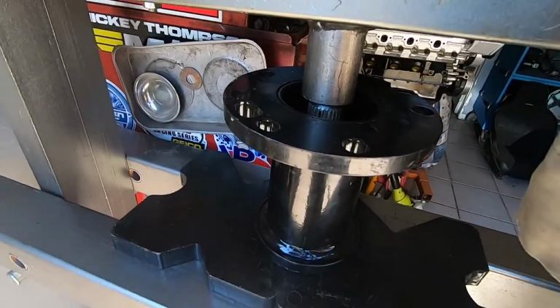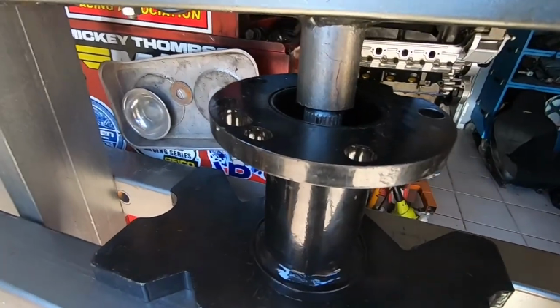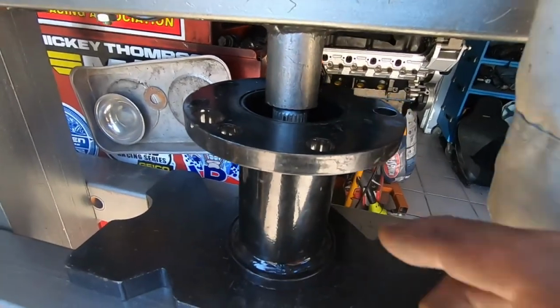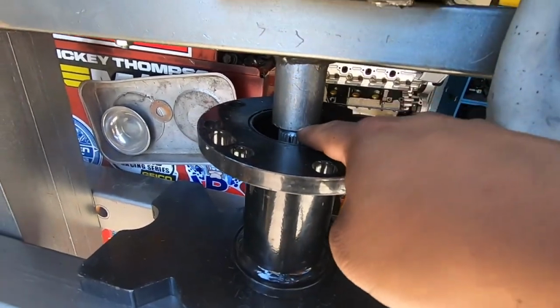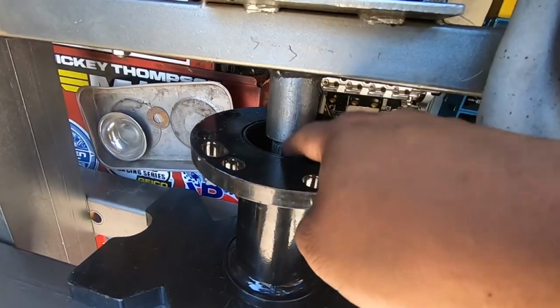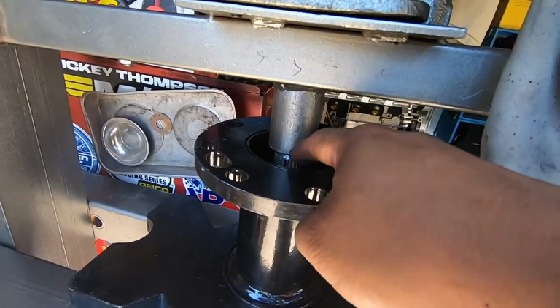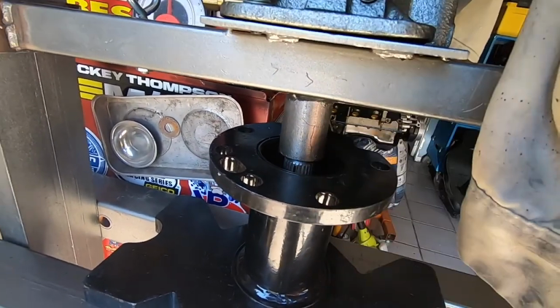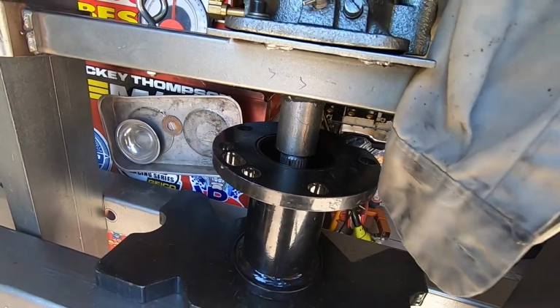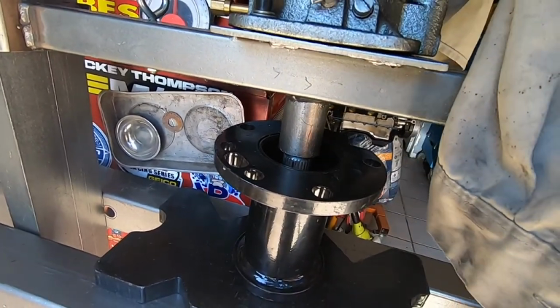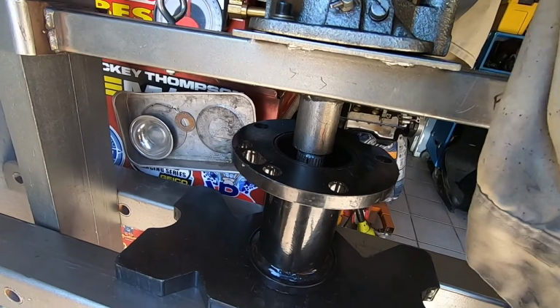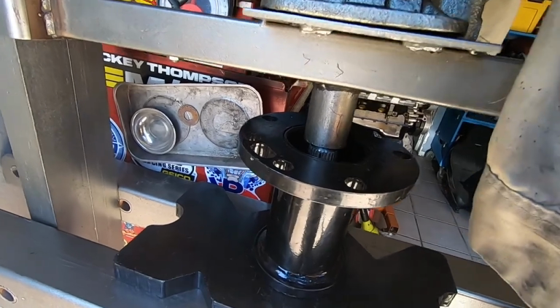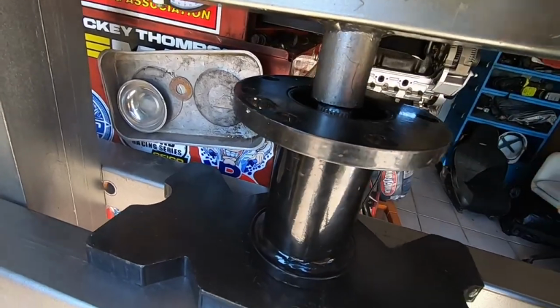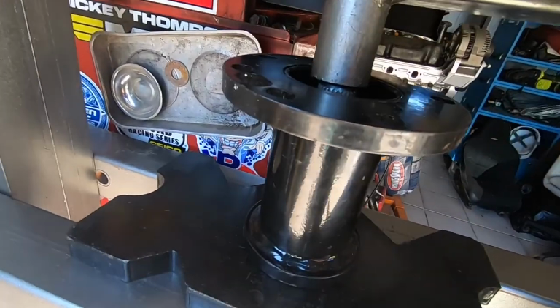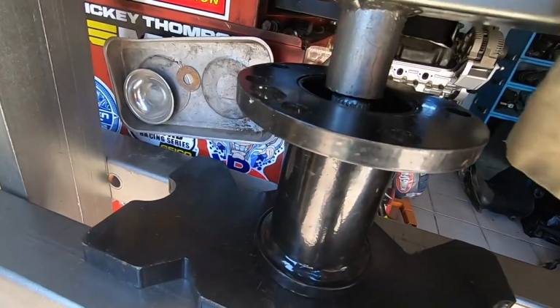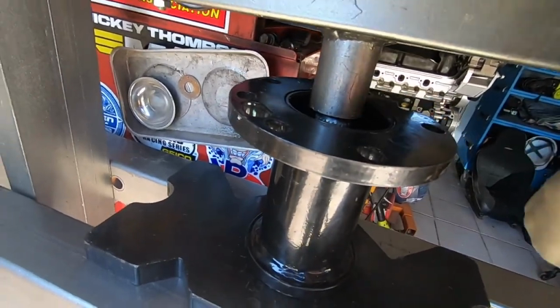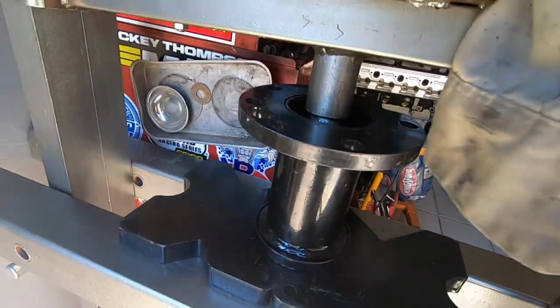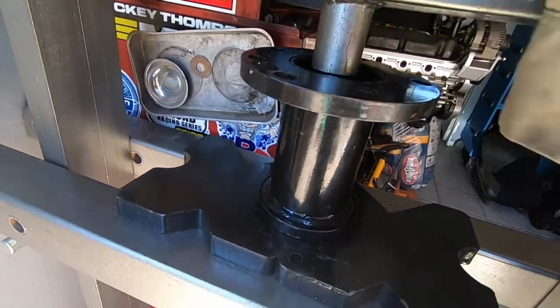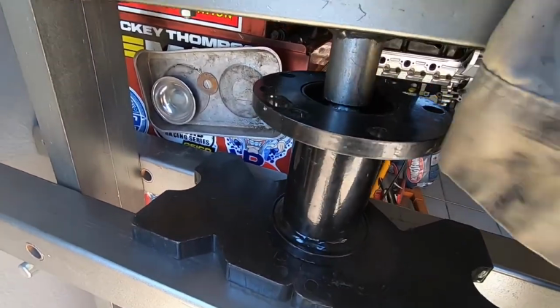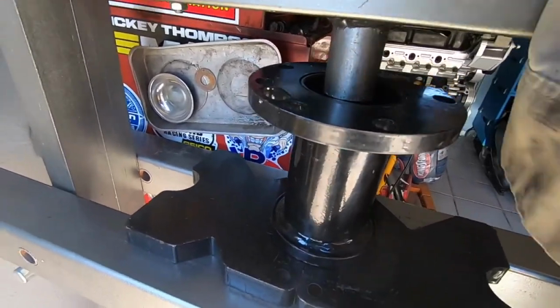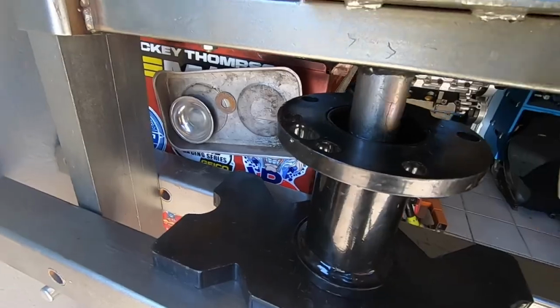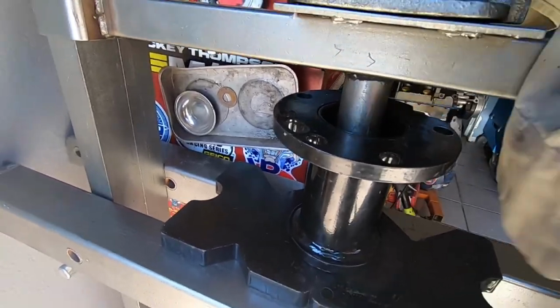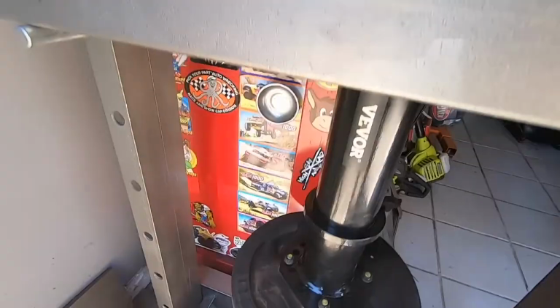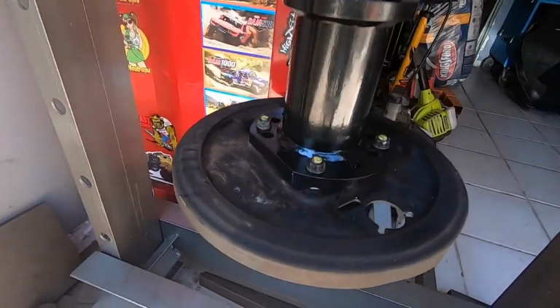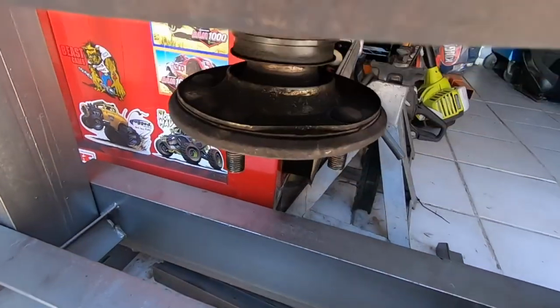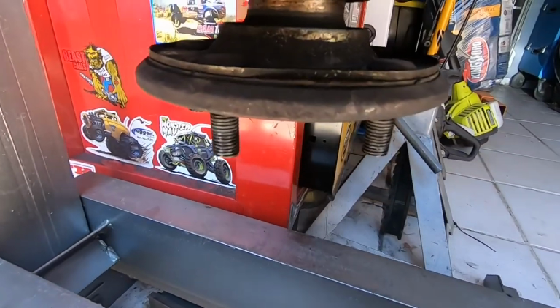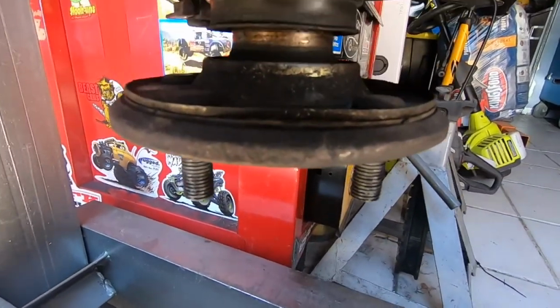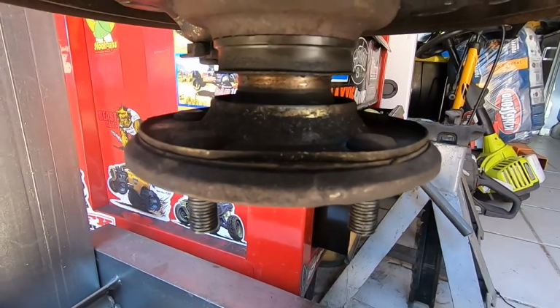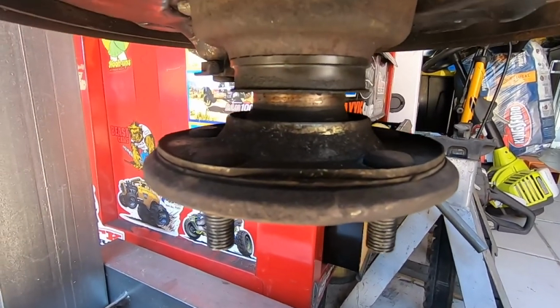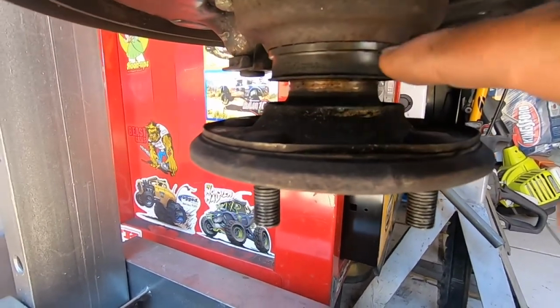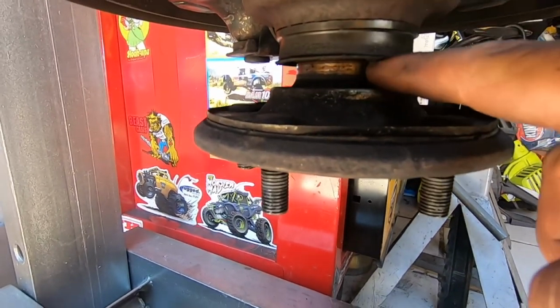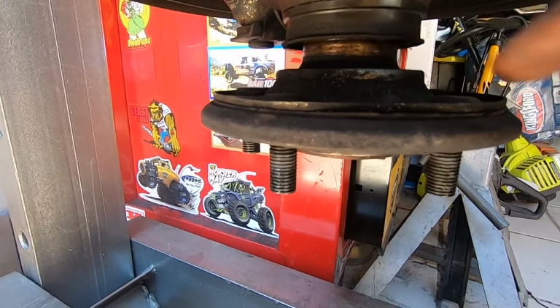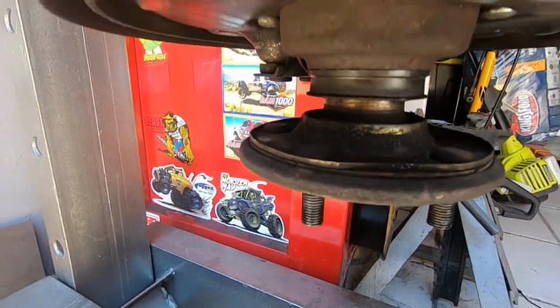Now you can see that we're able to fit this directly onto the axle. You can see it's gonna start dropping right there — see the space.